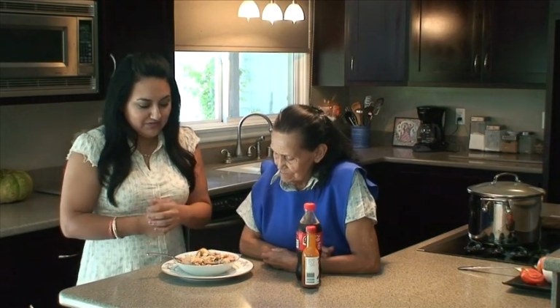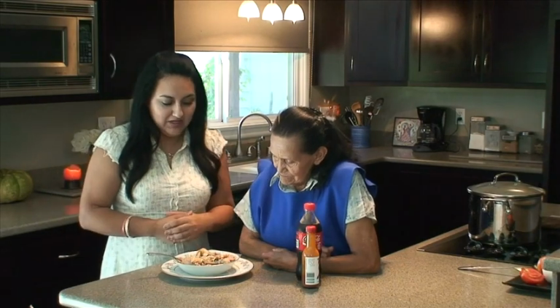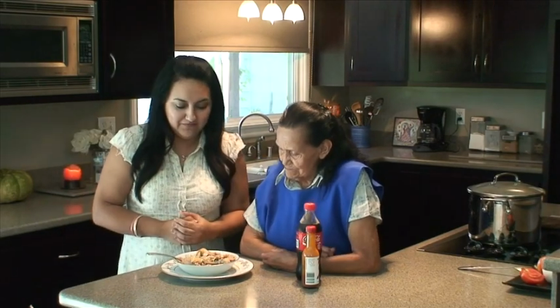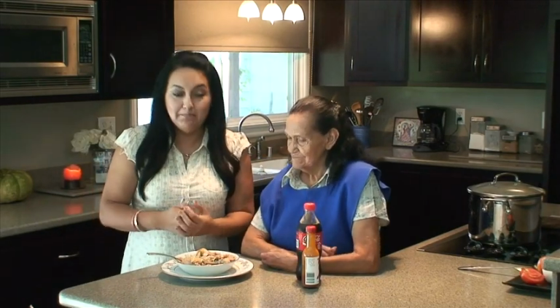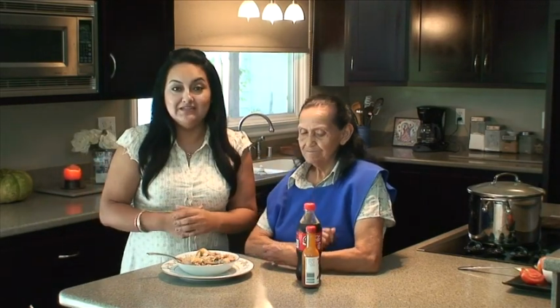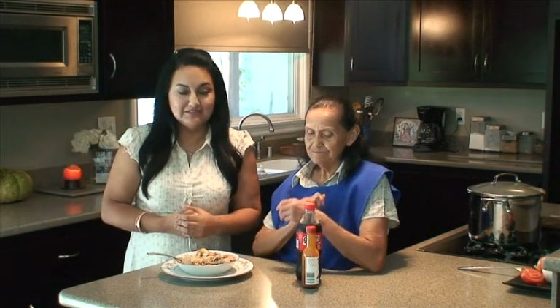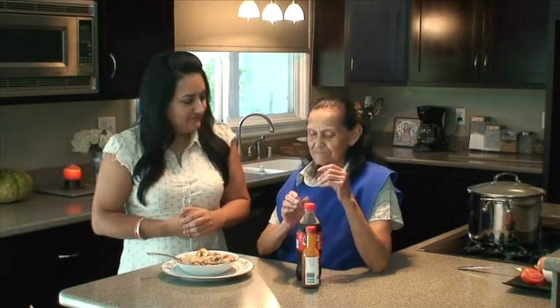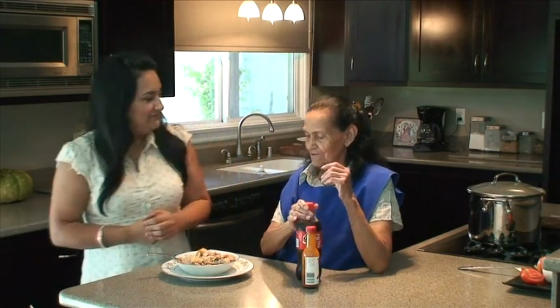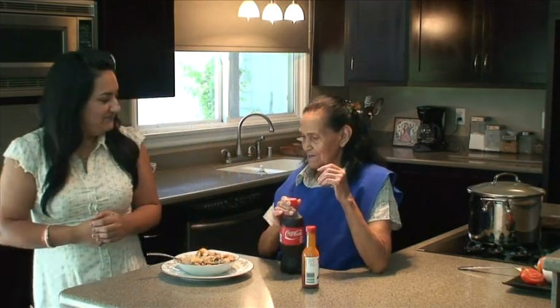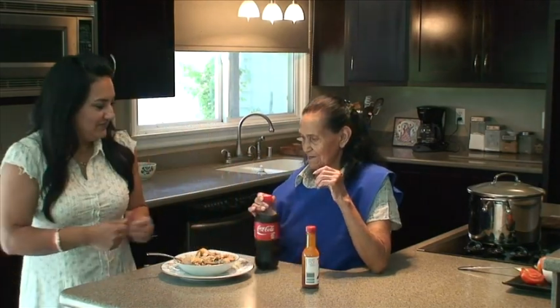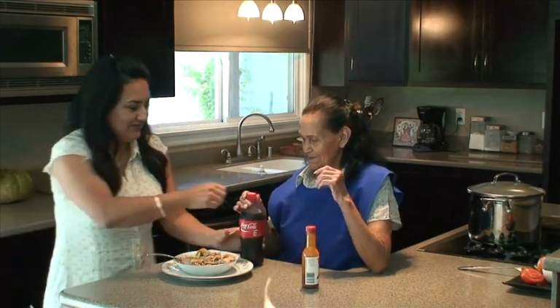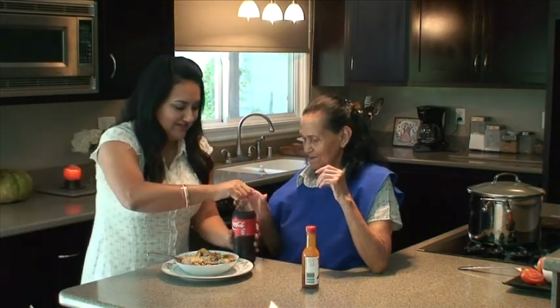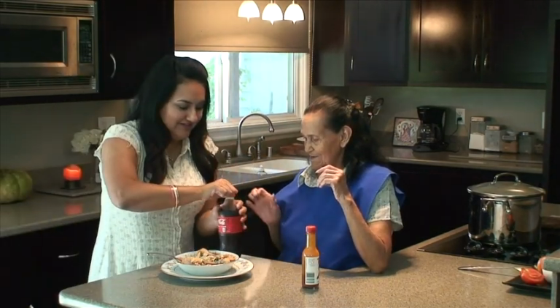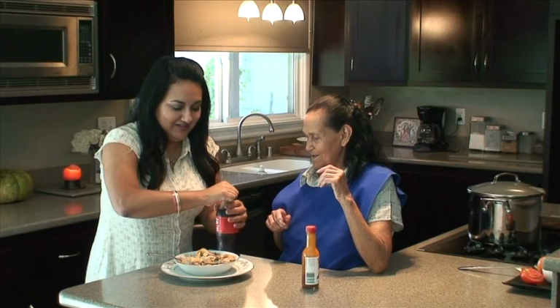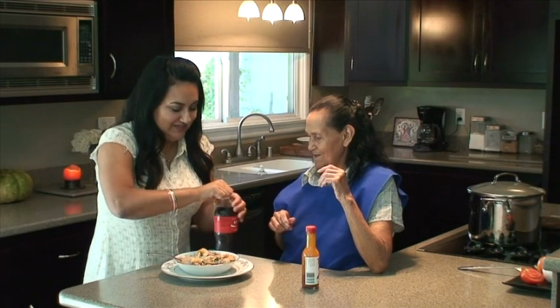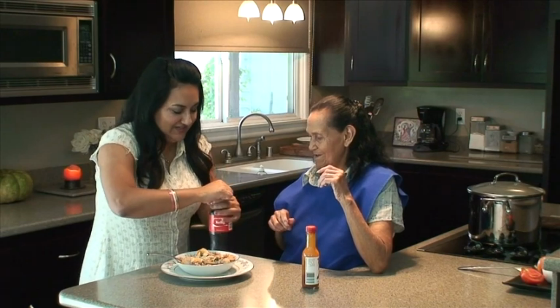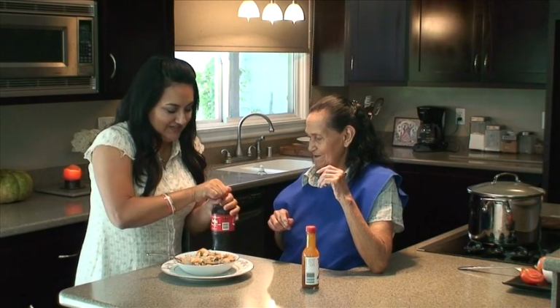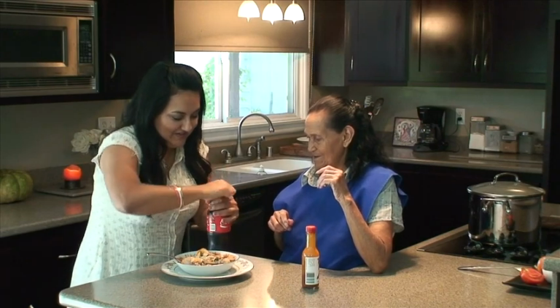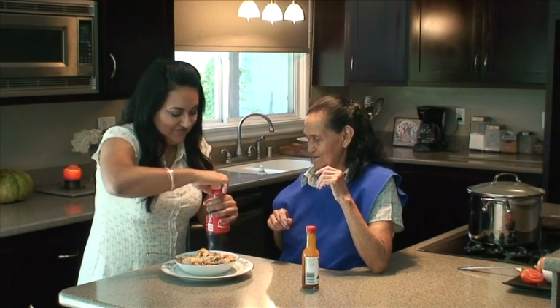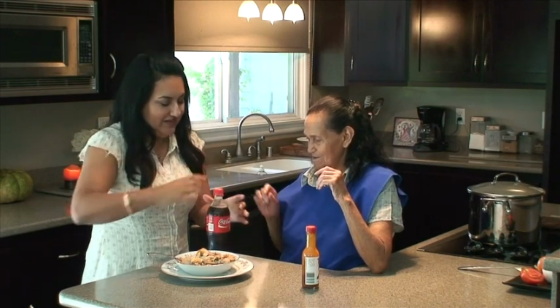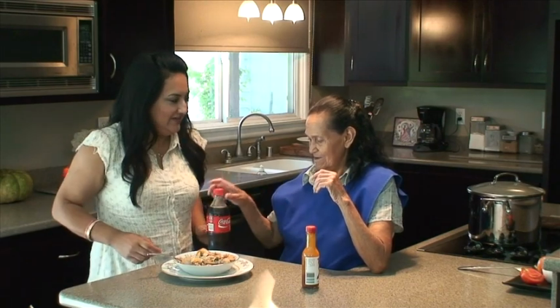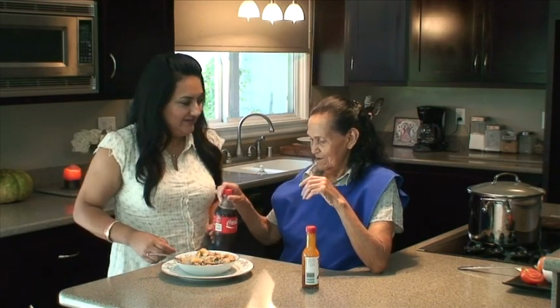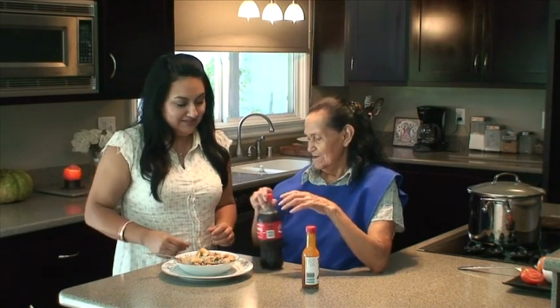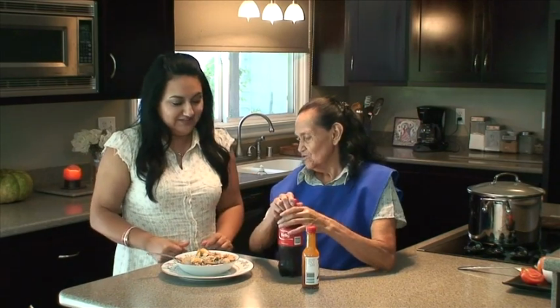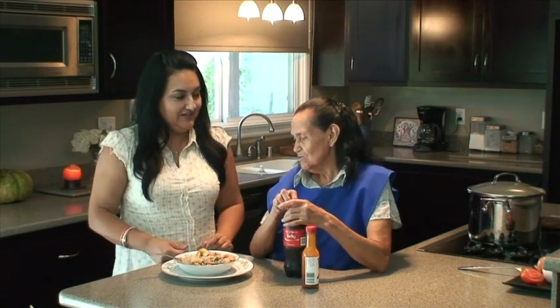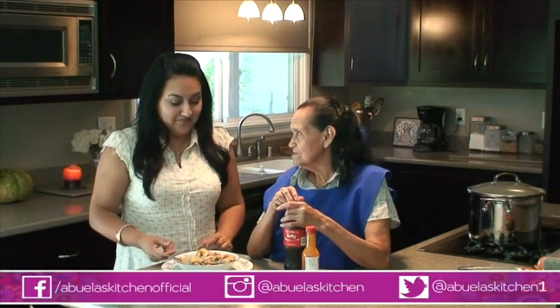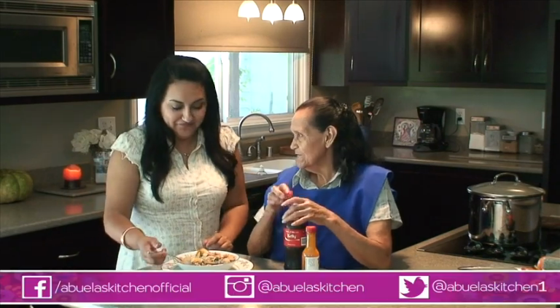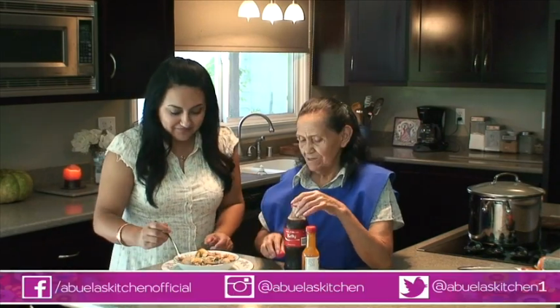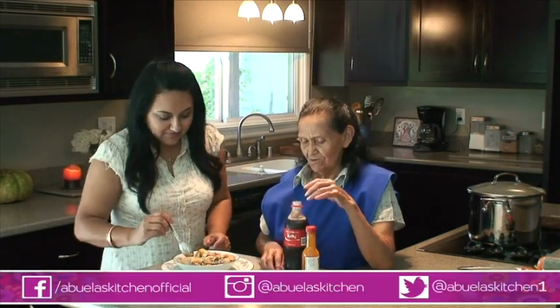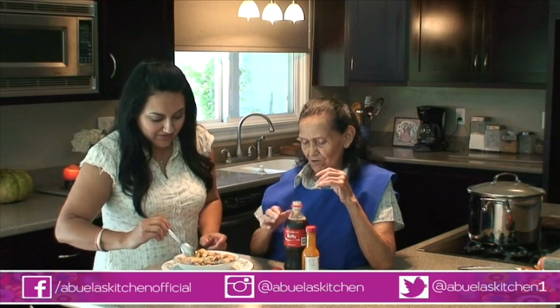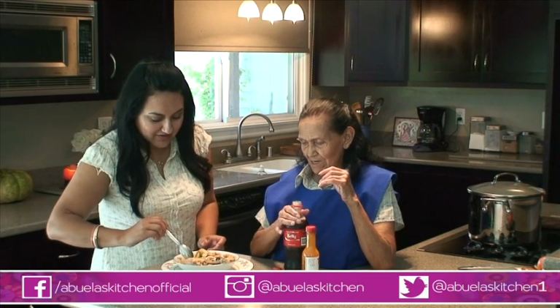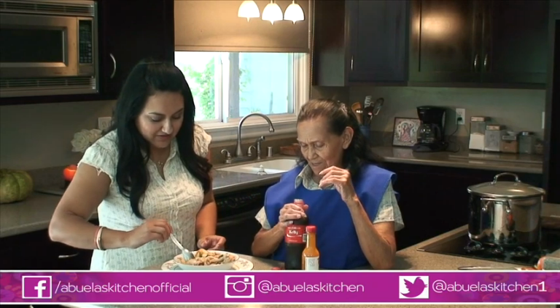All right, vamos a comer, Abuela. Lista — abre tu coca que nos vamos a poner bien palis. Dale — tú comiste comida y yo como coca, ok.